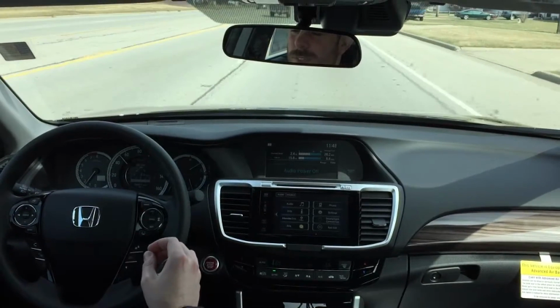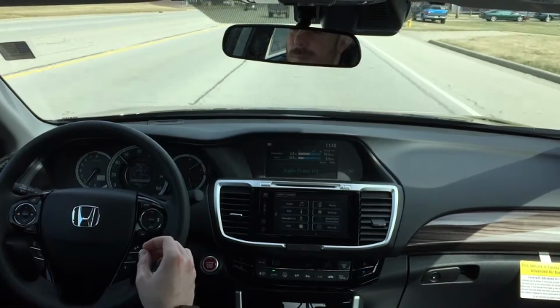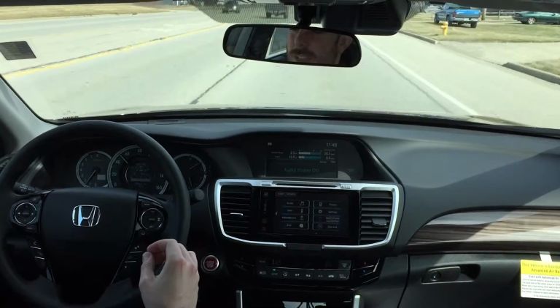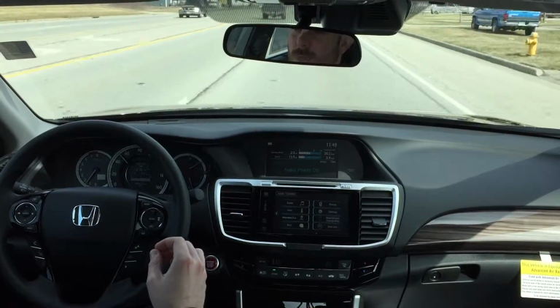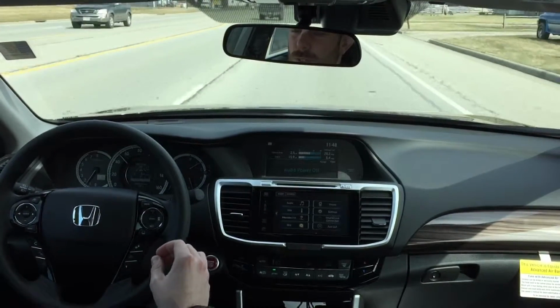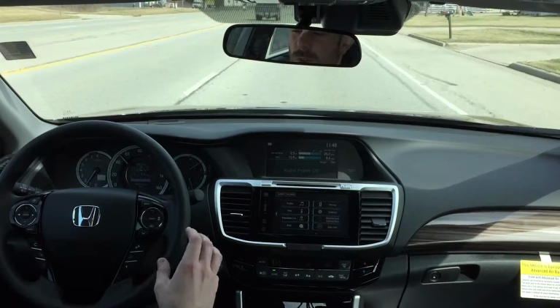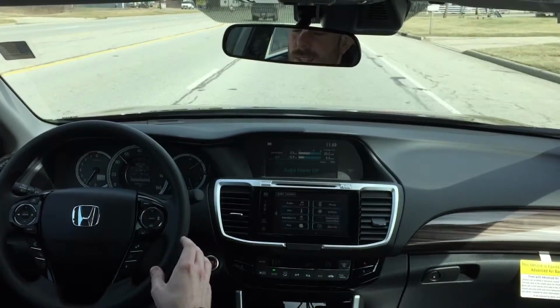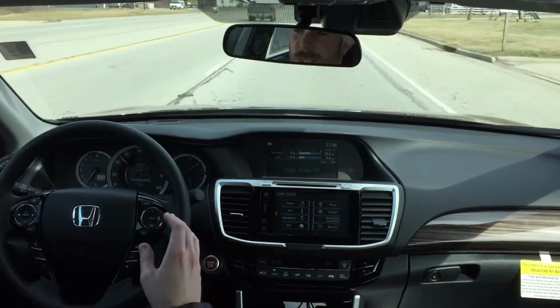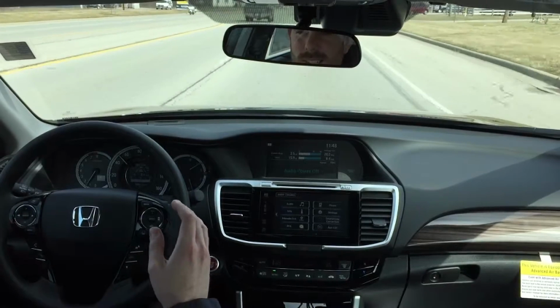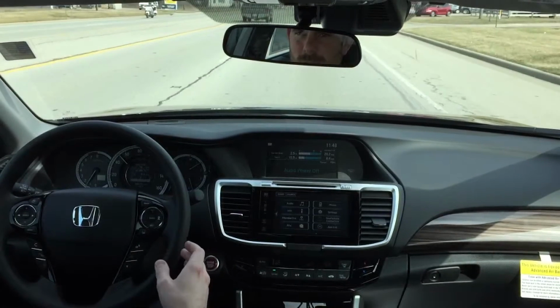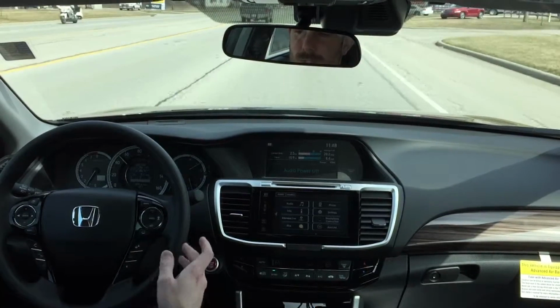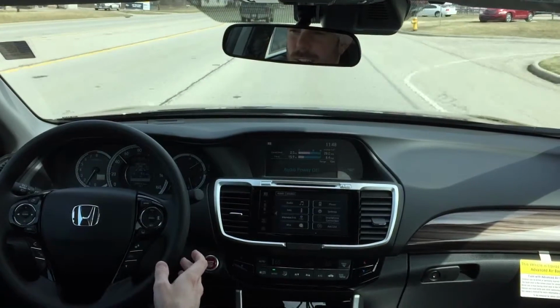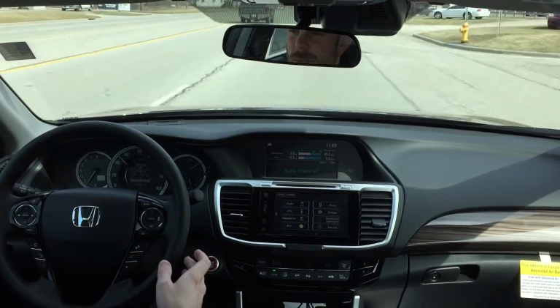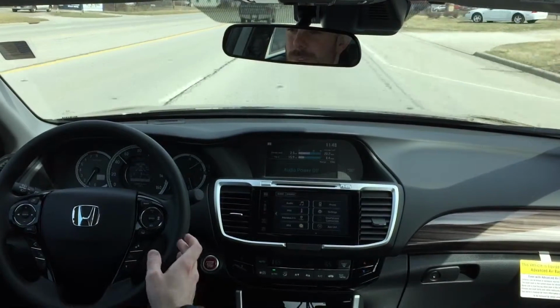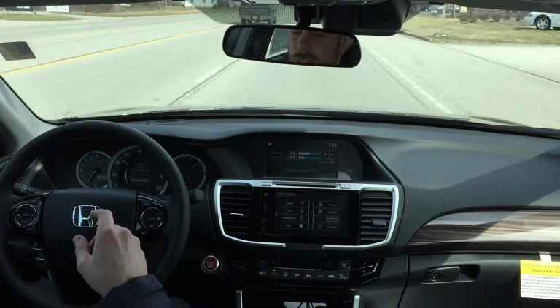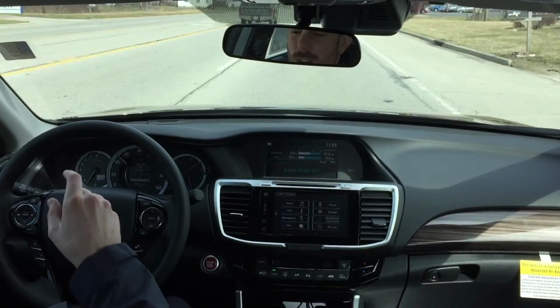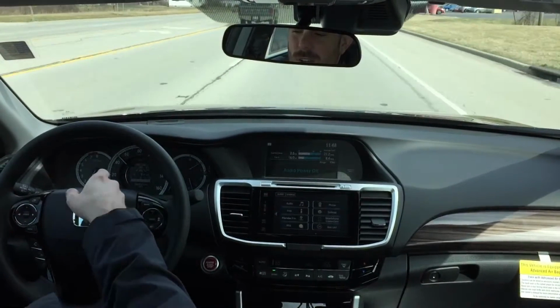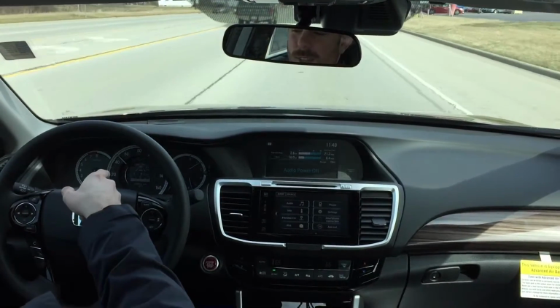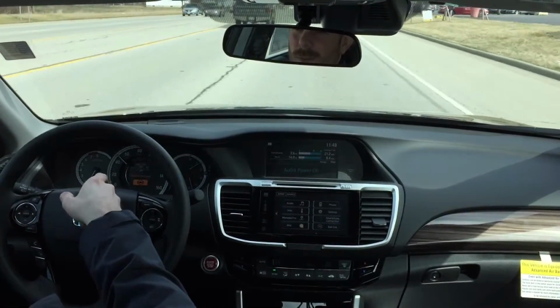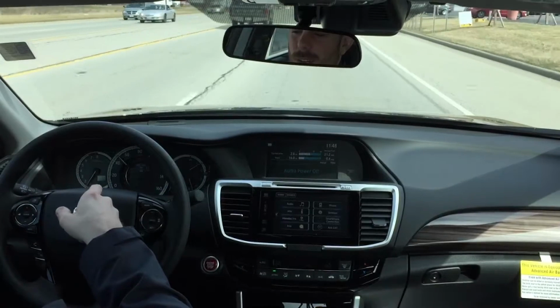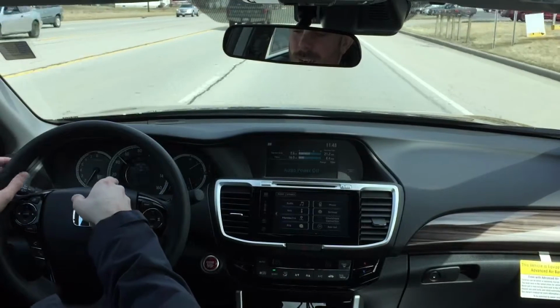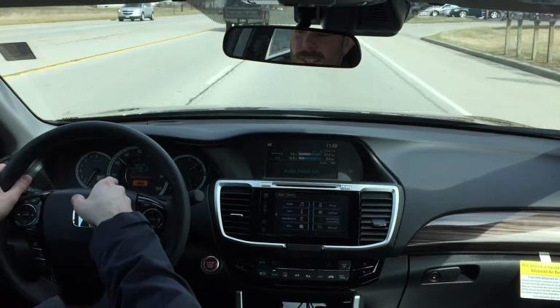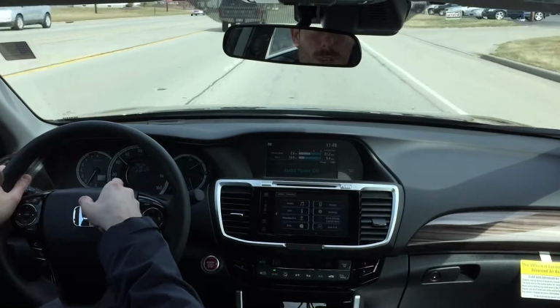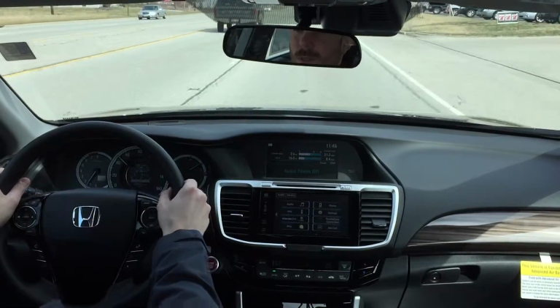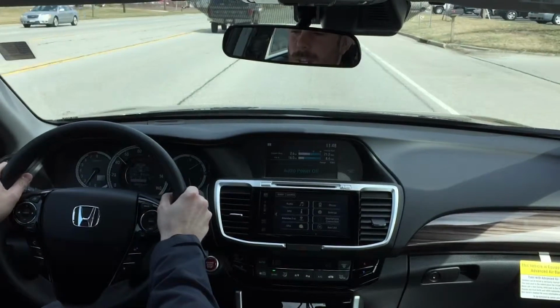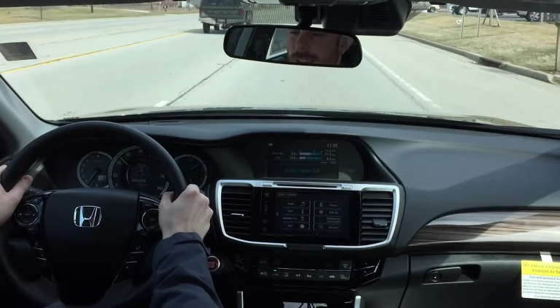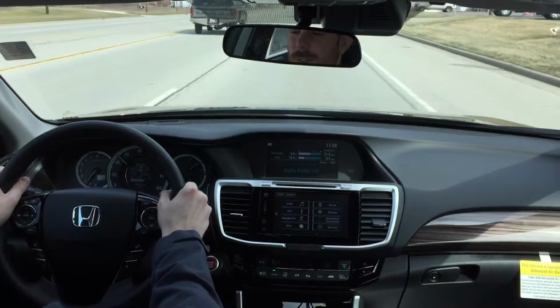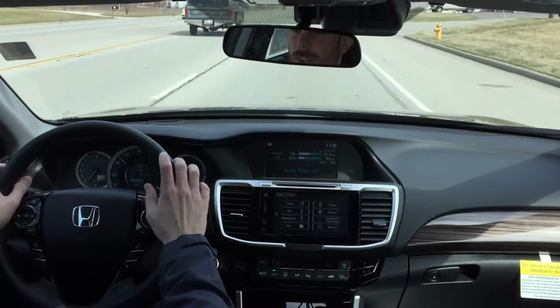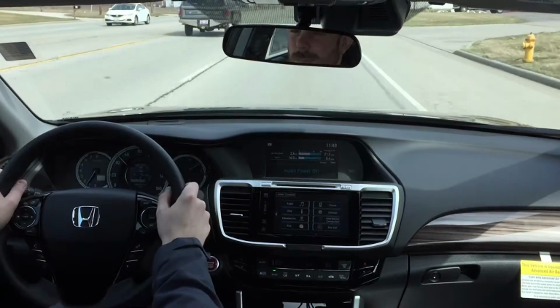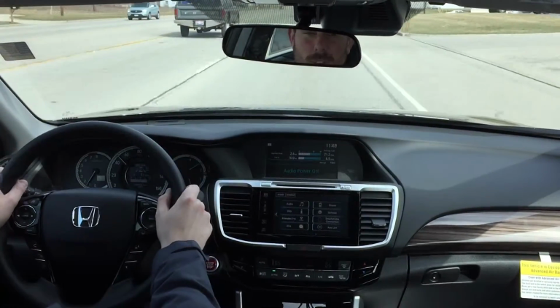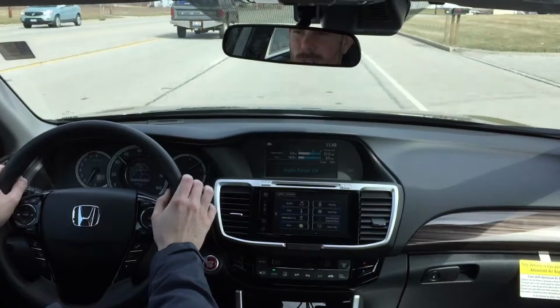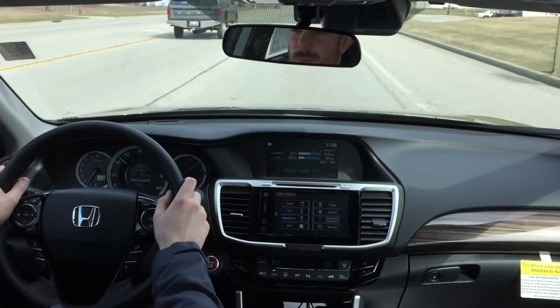The system is not meant to drive for you. It's only meant to be a safety feature if you're driving down the highway. There it's giving me the warning that my hands are off the wheel. Now it knows my hands are on the wheel, it will stop beeping.